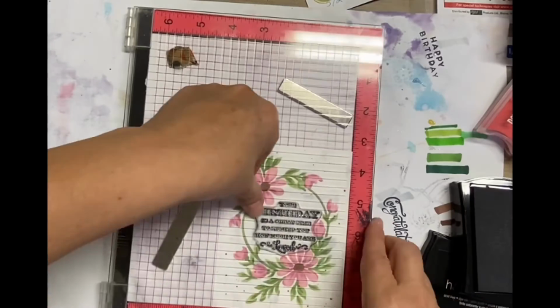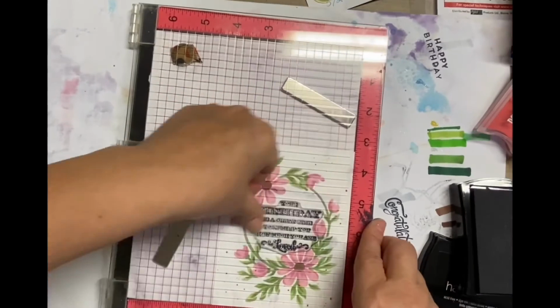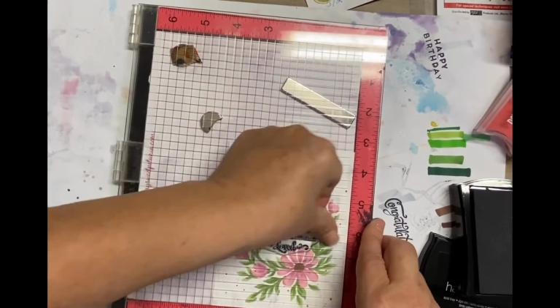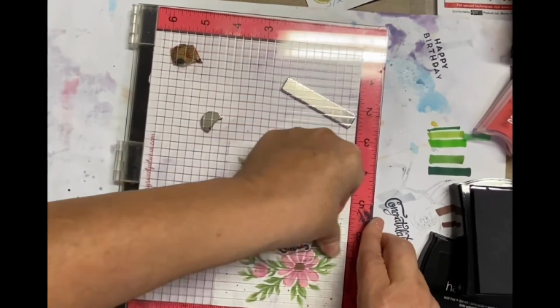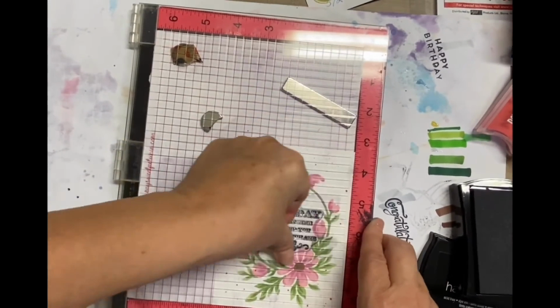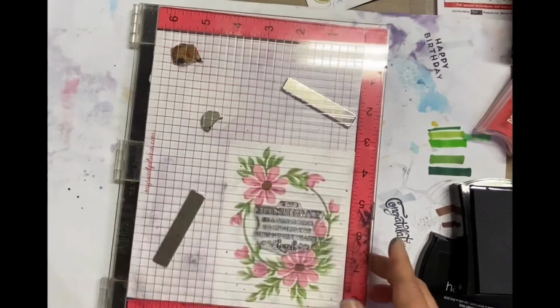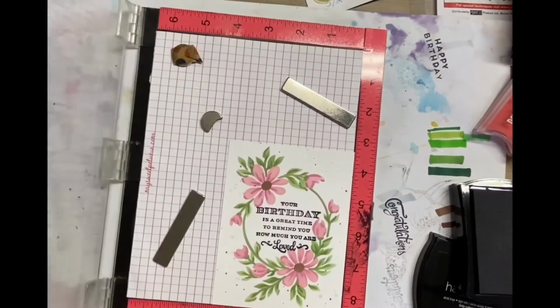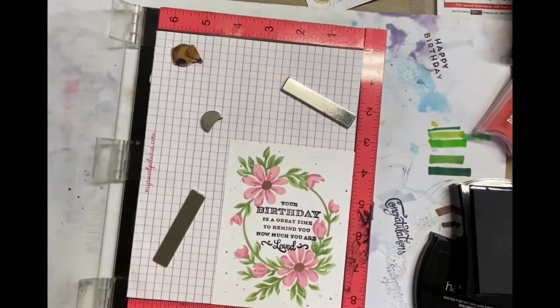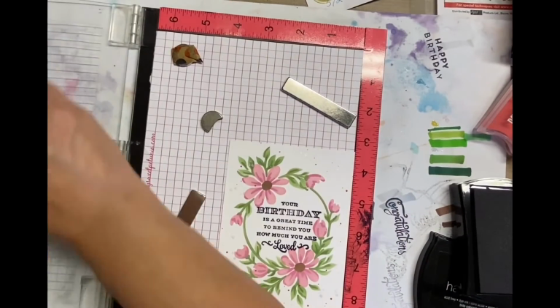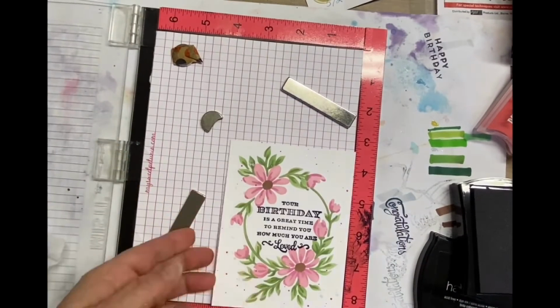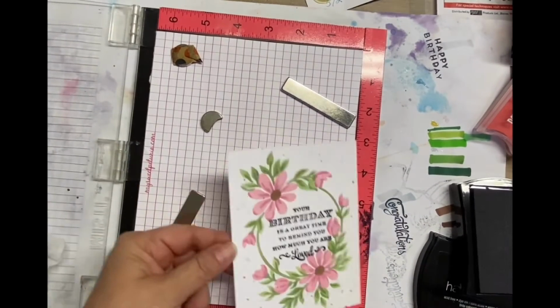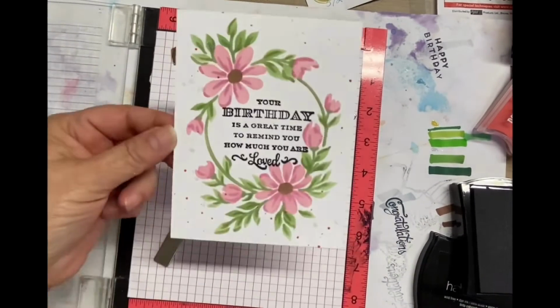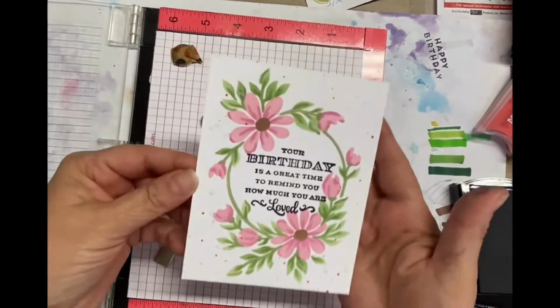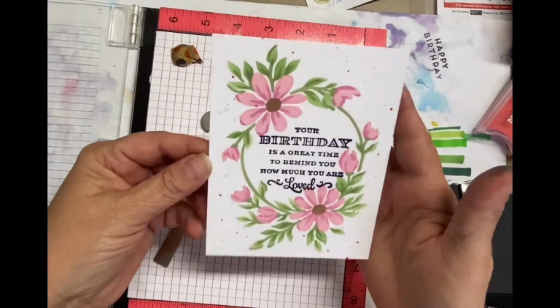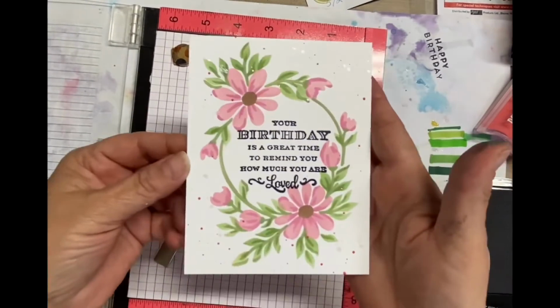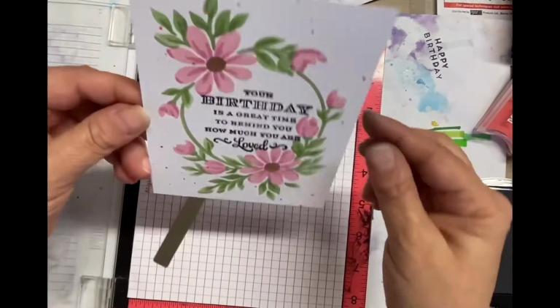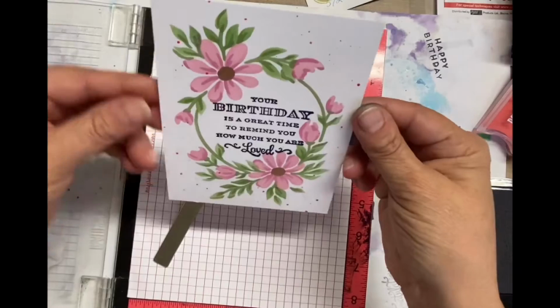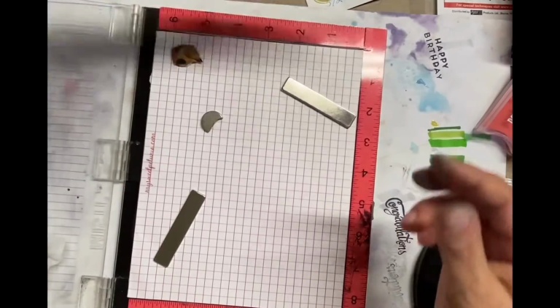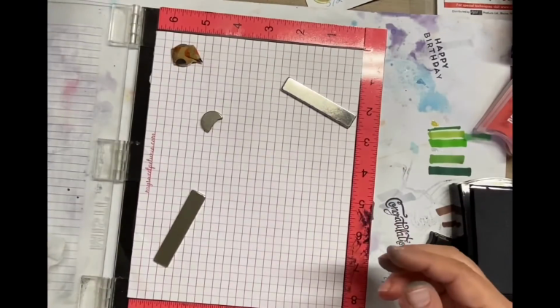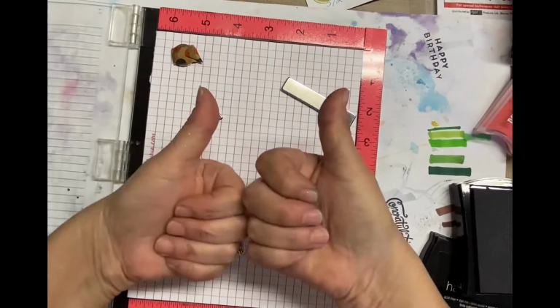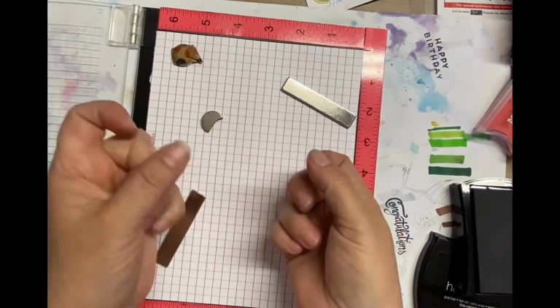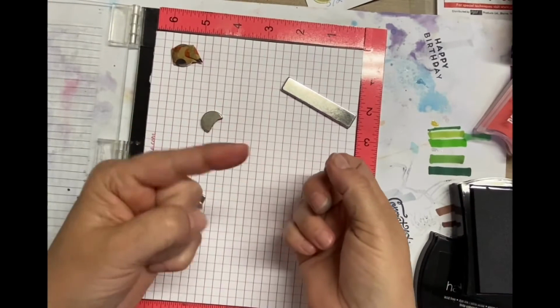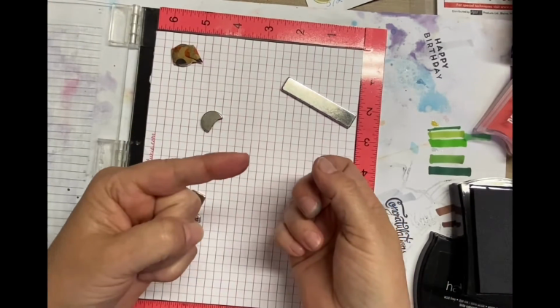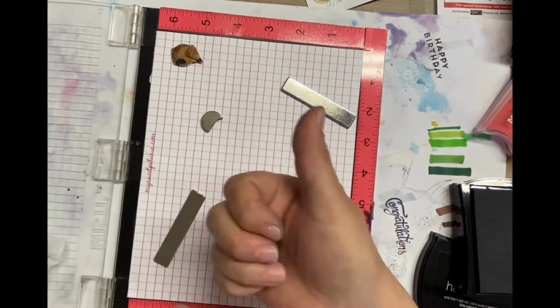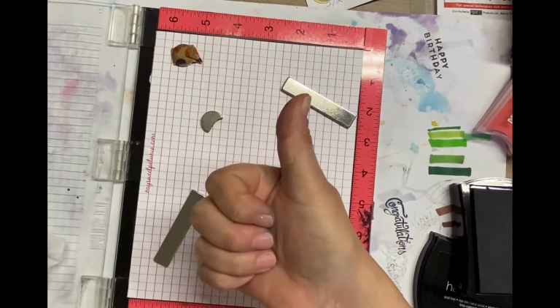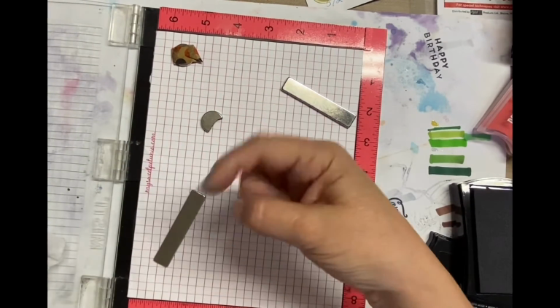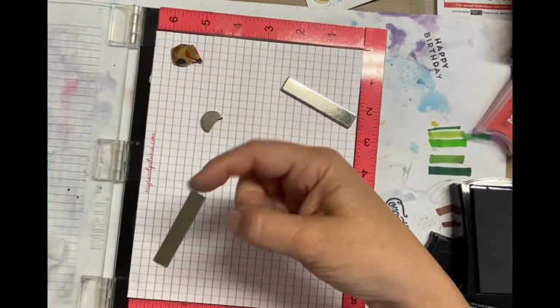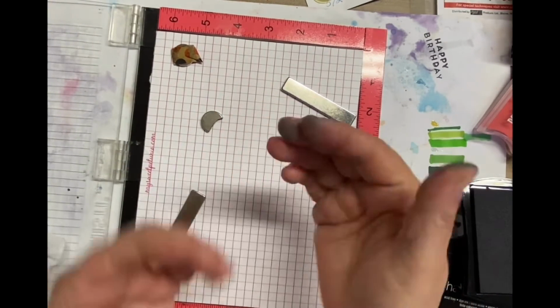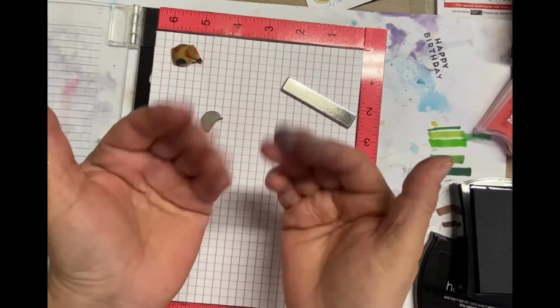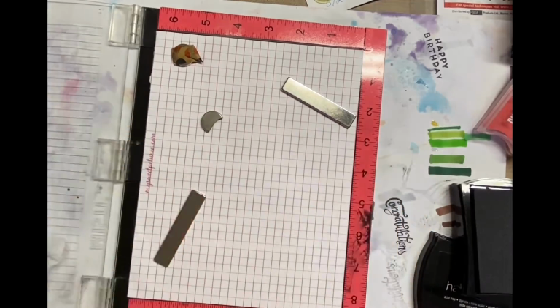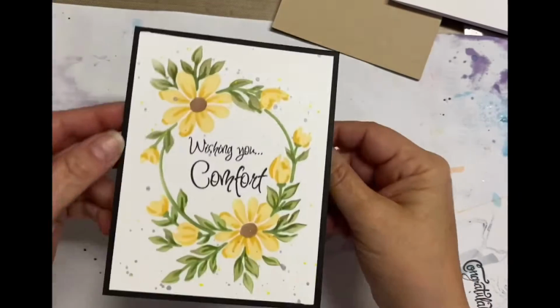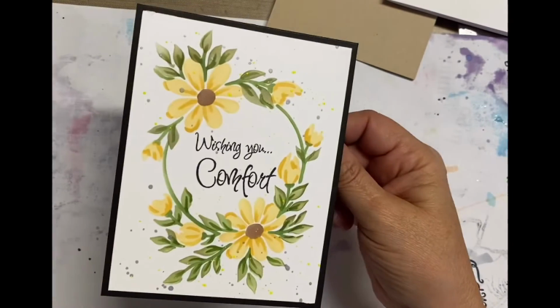I used my Misti to put the sentiments on all the cards because I wanted to make sure I got a good, dark impression. So there you go on that. I hope you like this — stick around for the card reveals at the end.